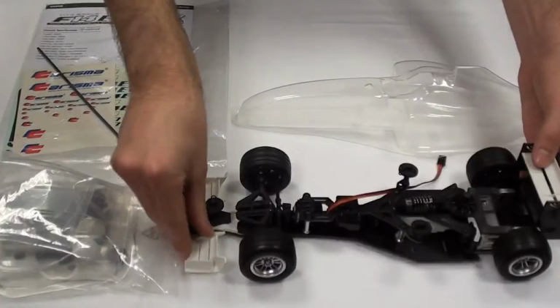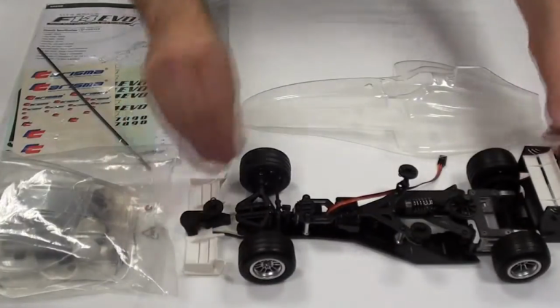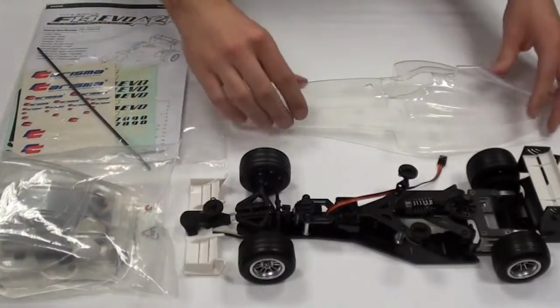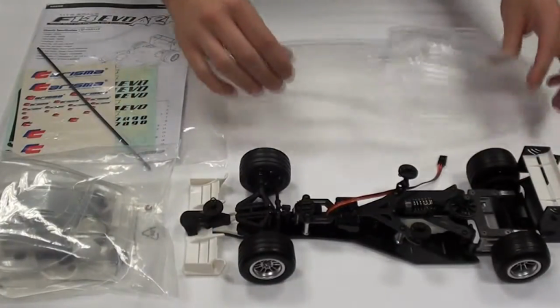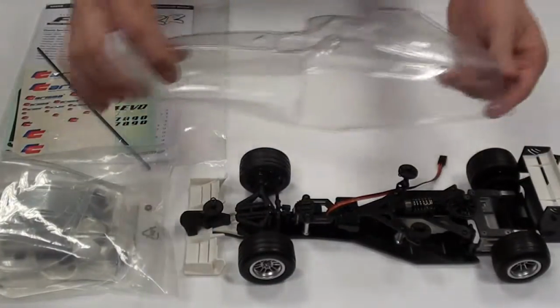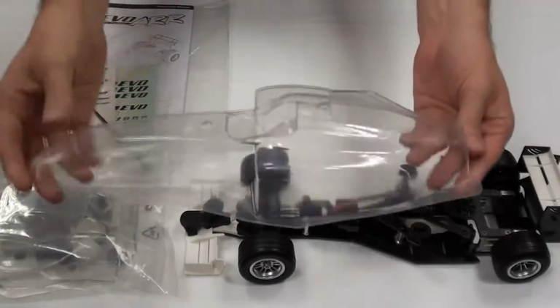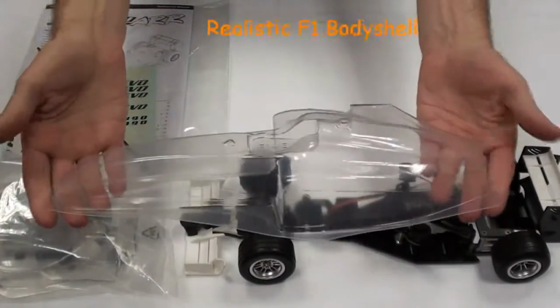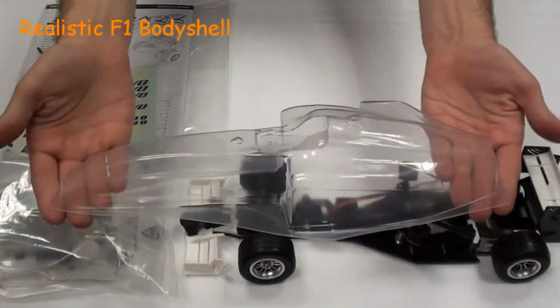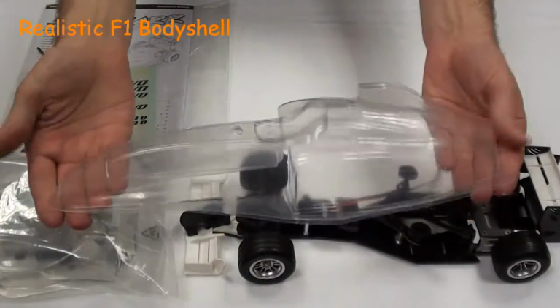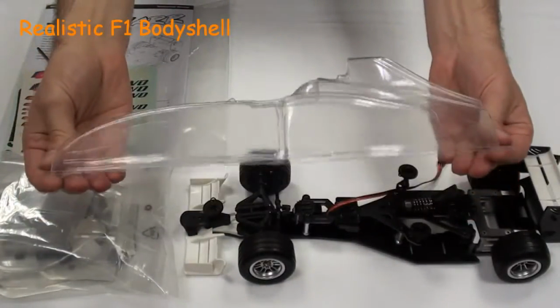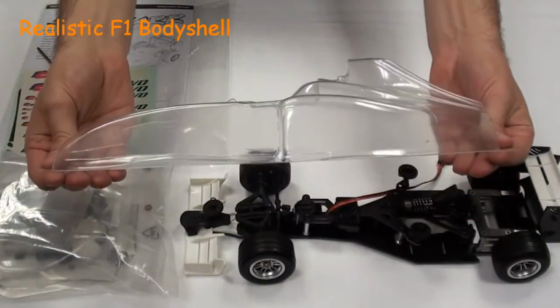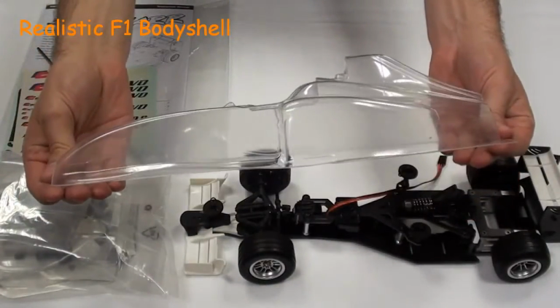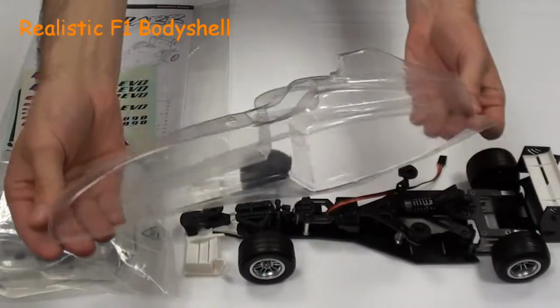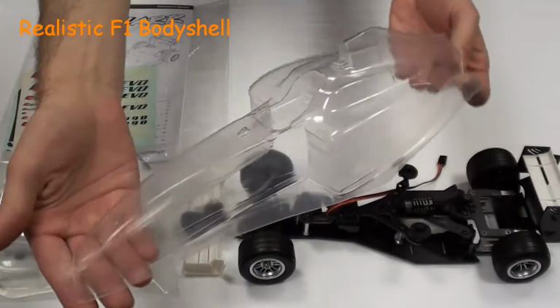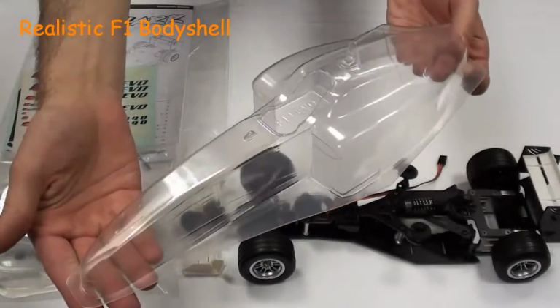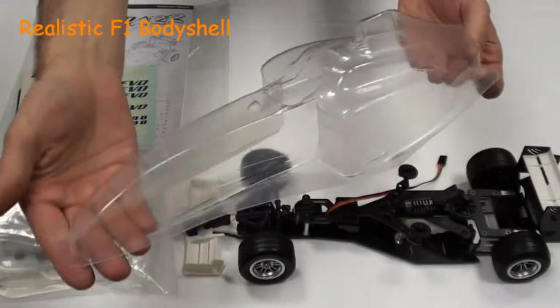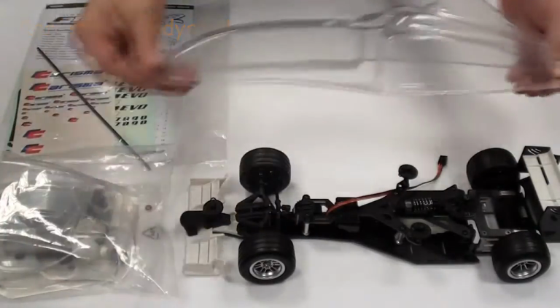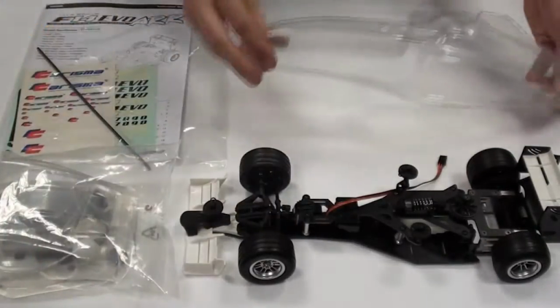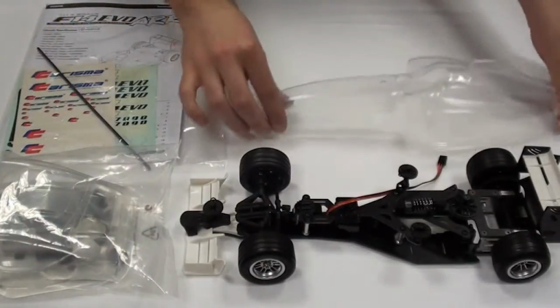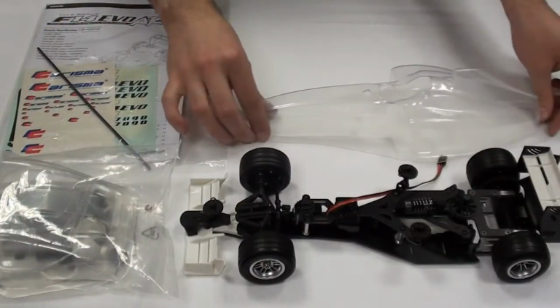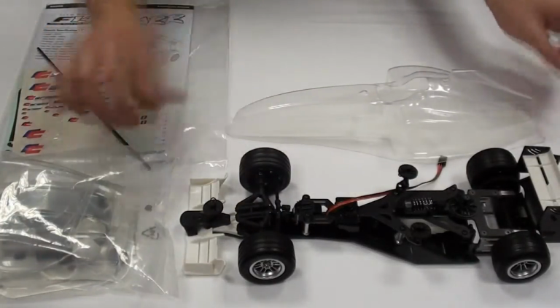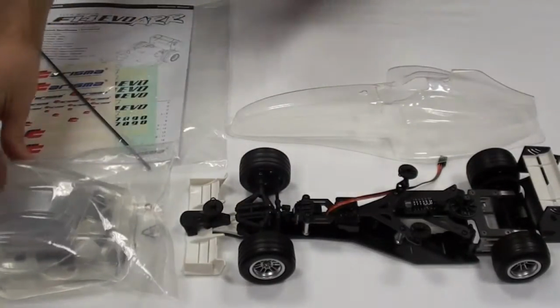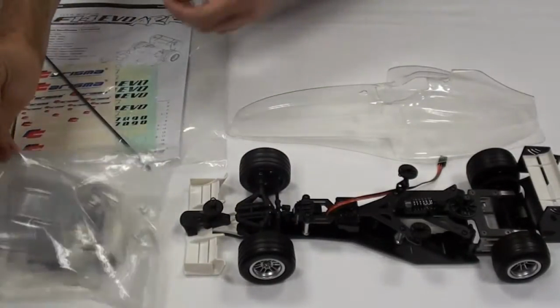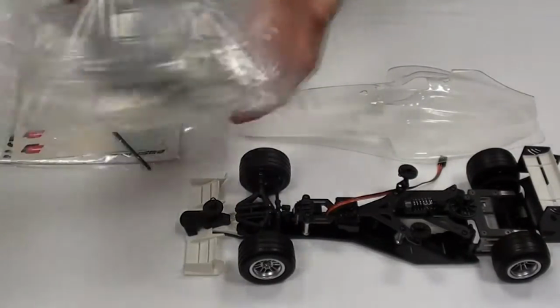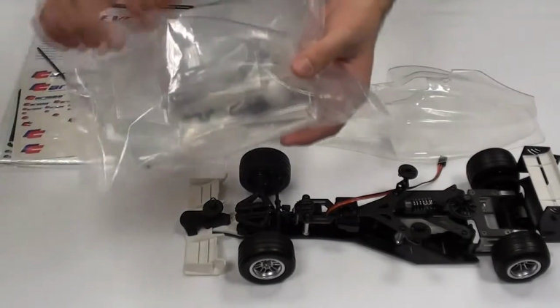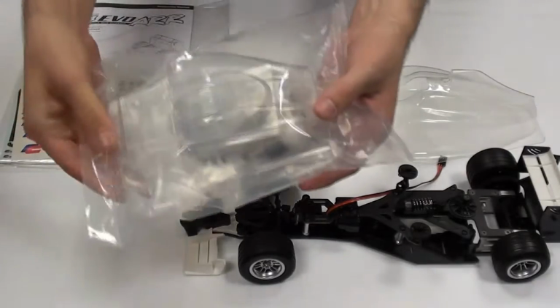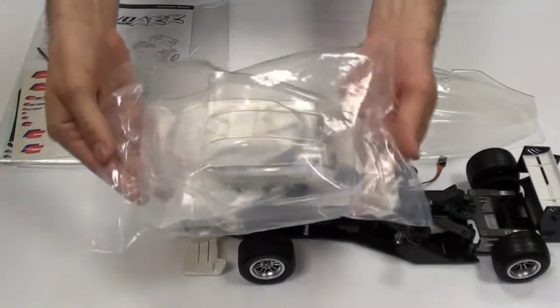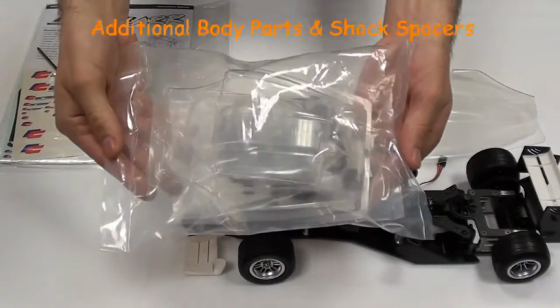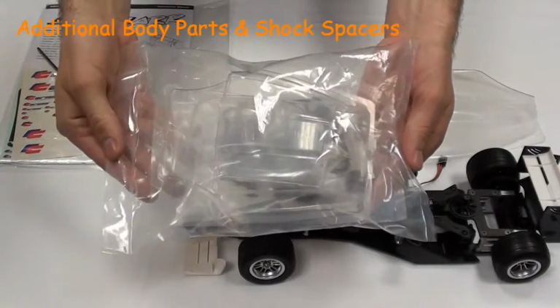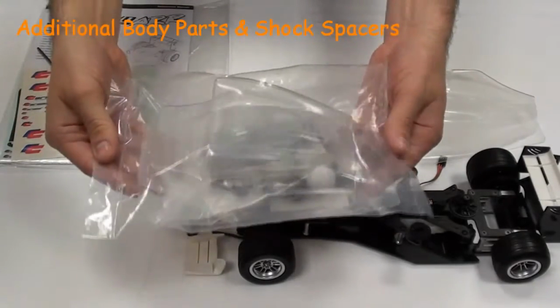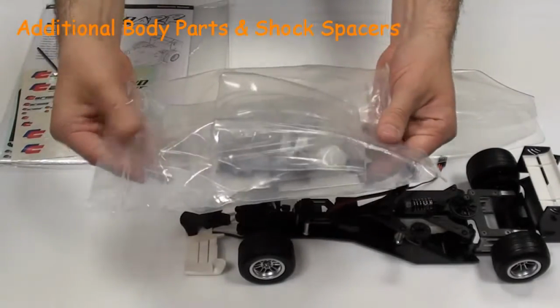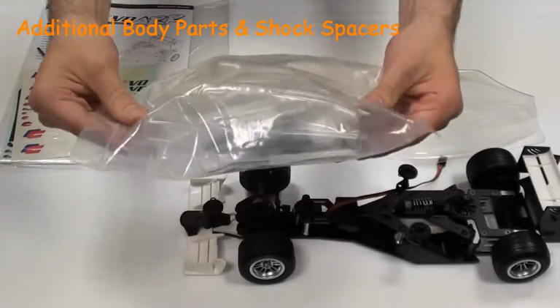The body shell is very curvy, just like a Formula 1 car. In addition to the body shell, there are extra curved parts, as well as some shock spacers and accessories included in that pack.